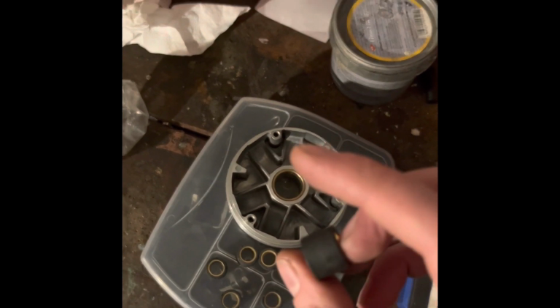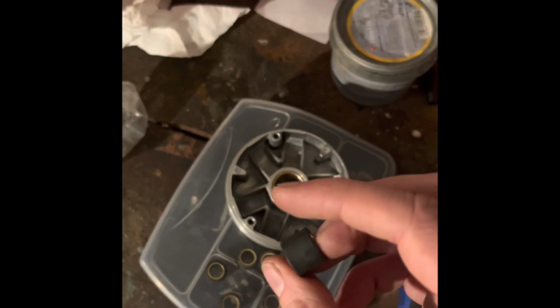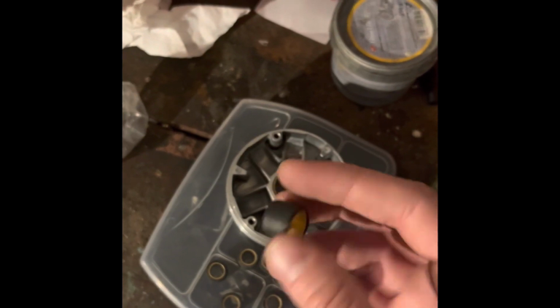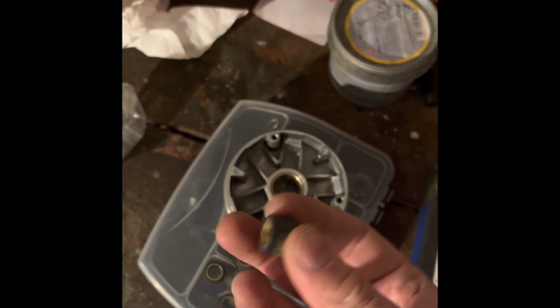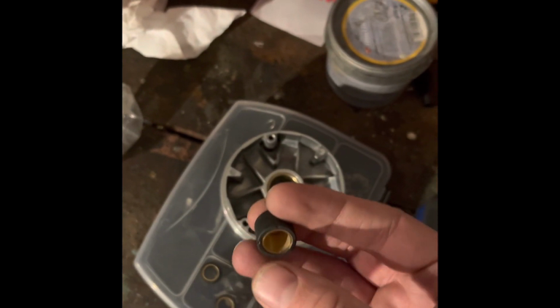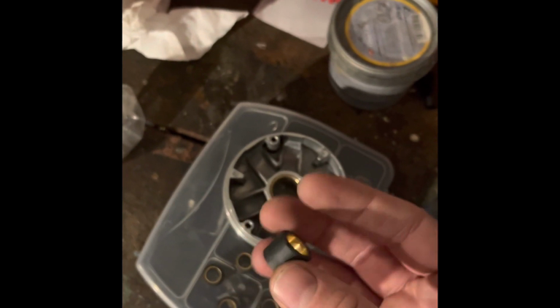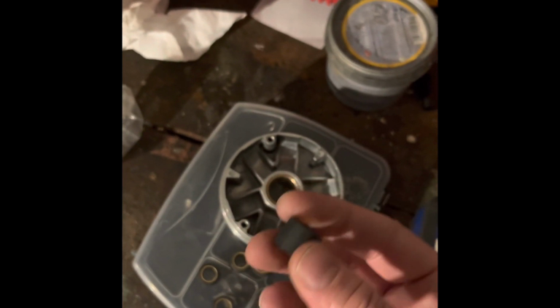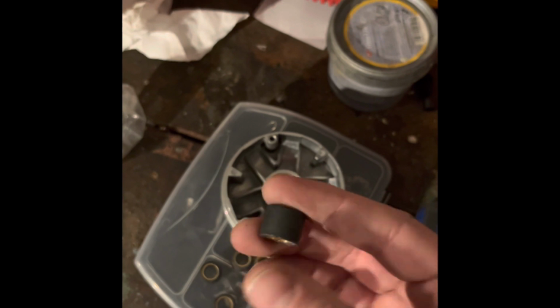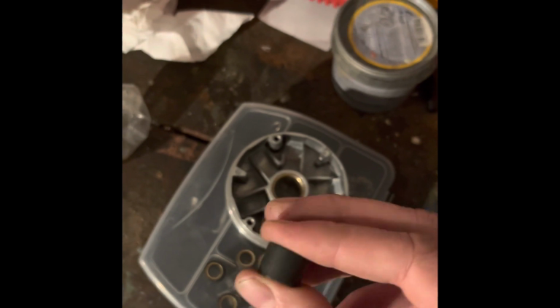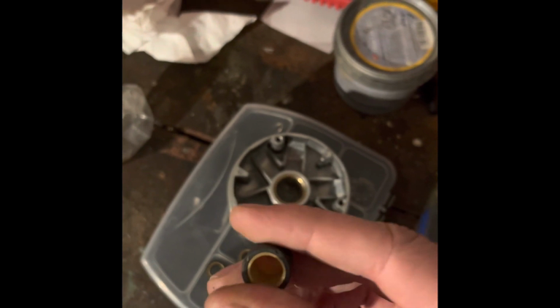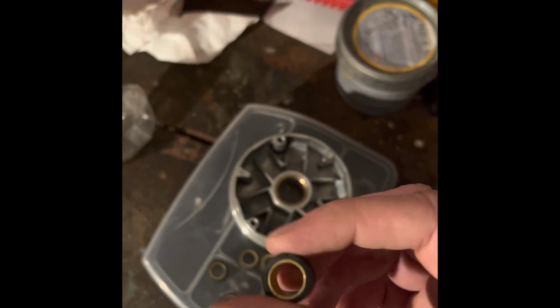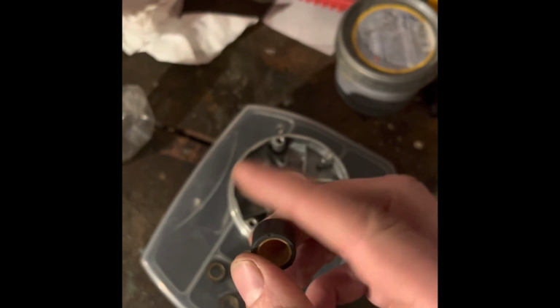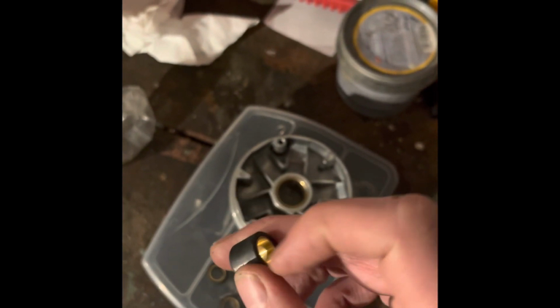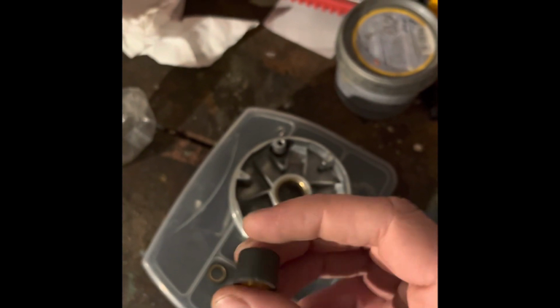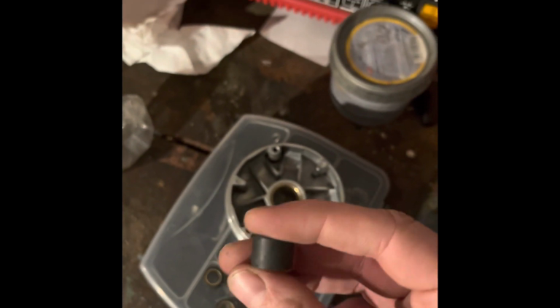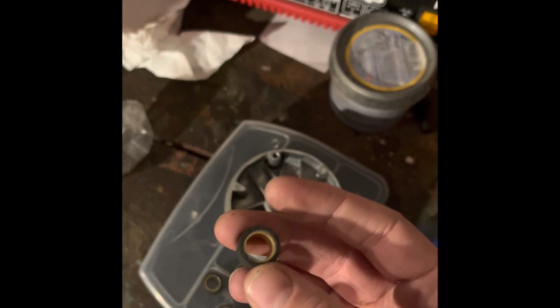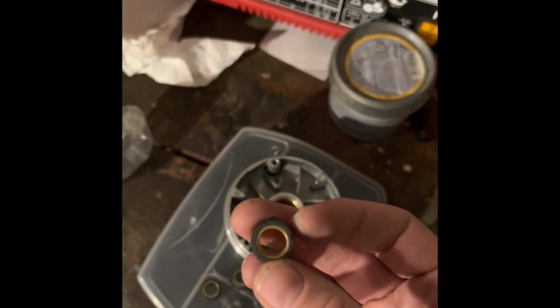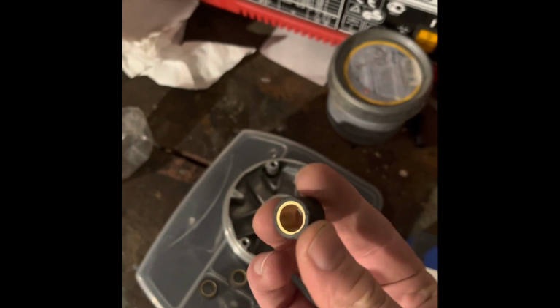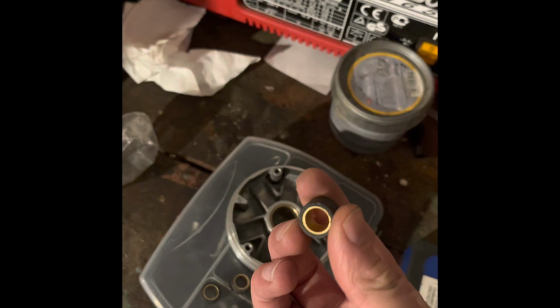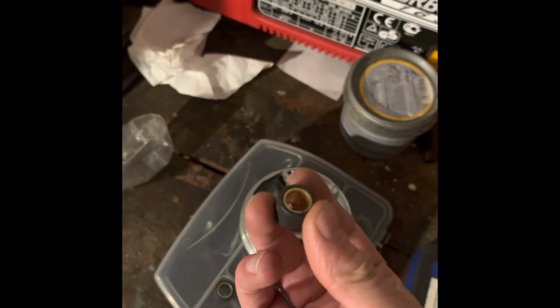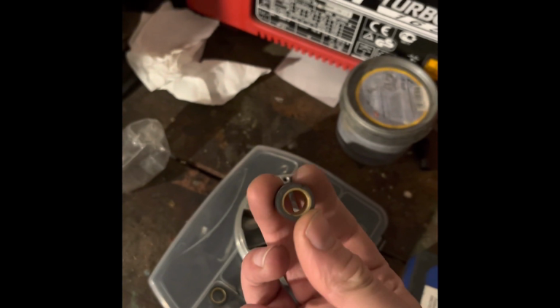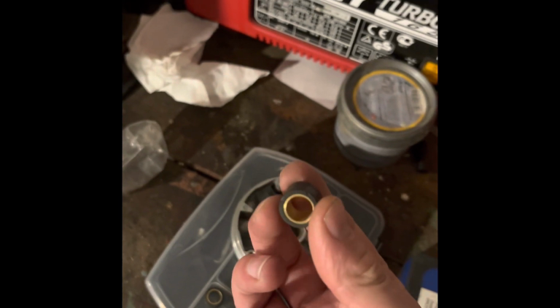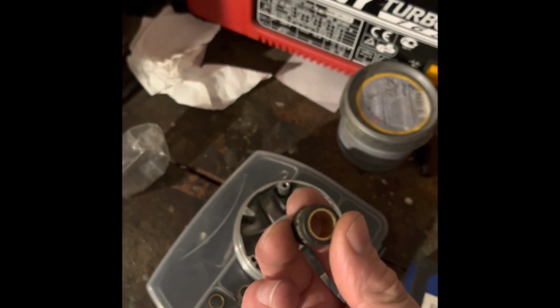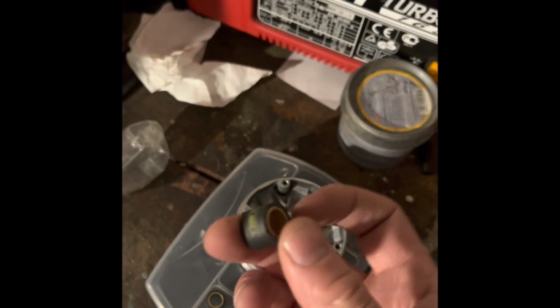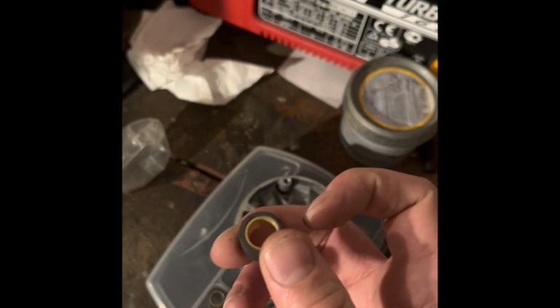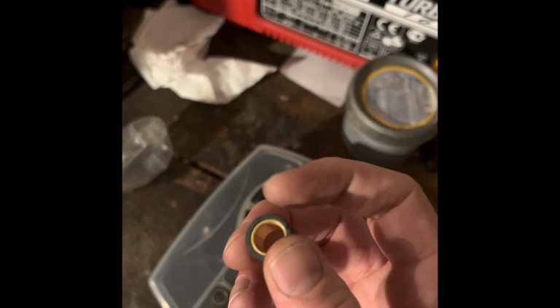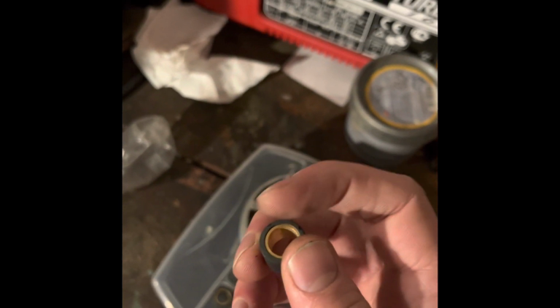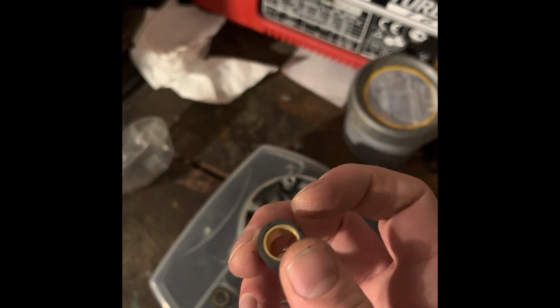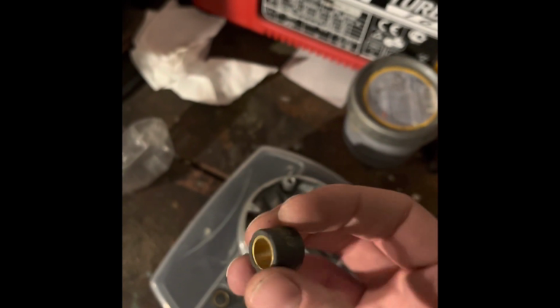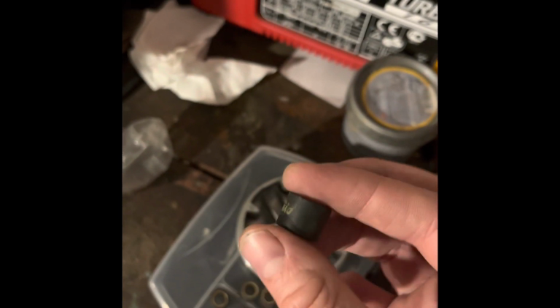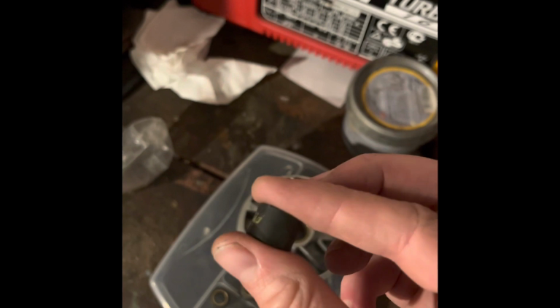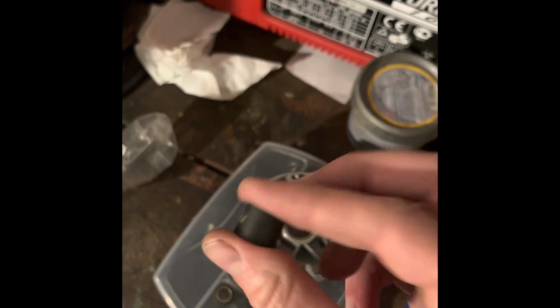How rollers are sized — we have two dimensions: width and diameter, which is obviously the round measurement. To give you an example, these rollers are 15 by 12, so they're 15 millimetres in diameter and they are 12 millimetres wide.